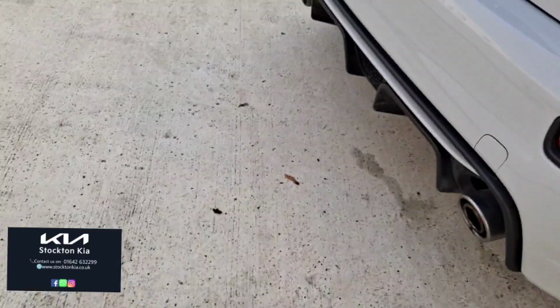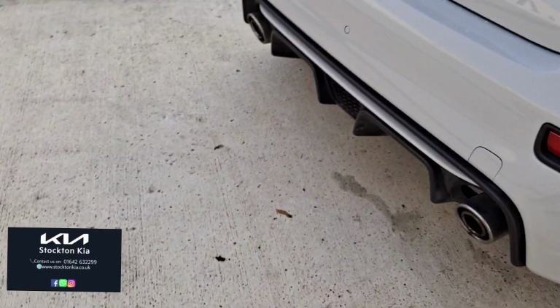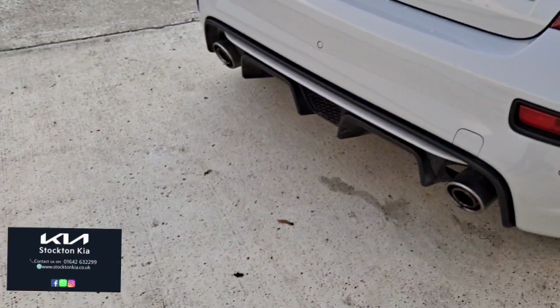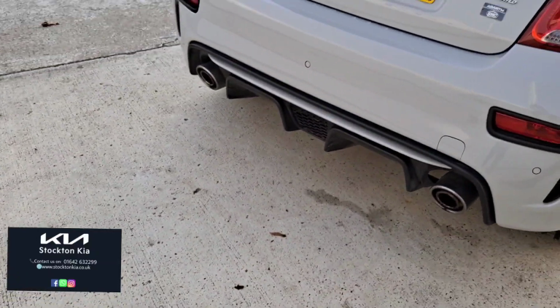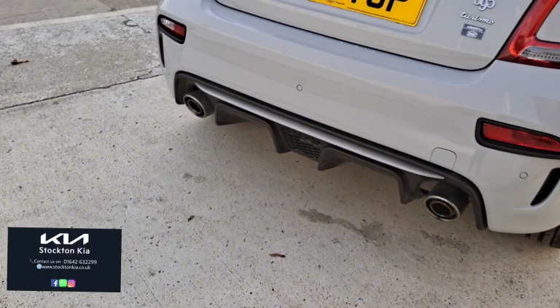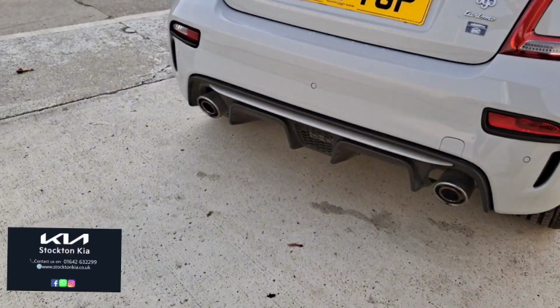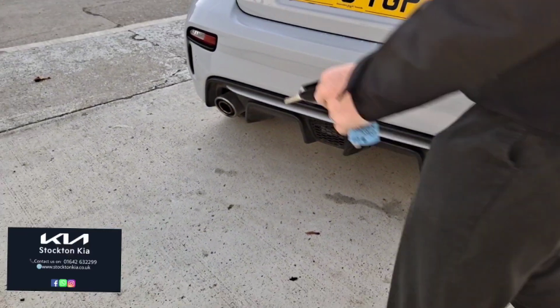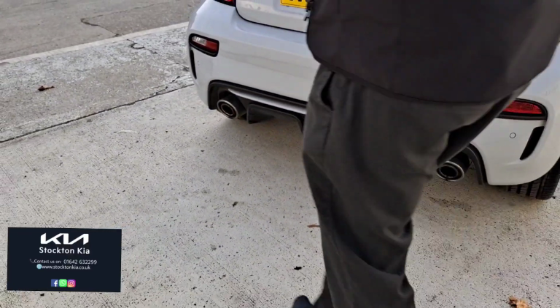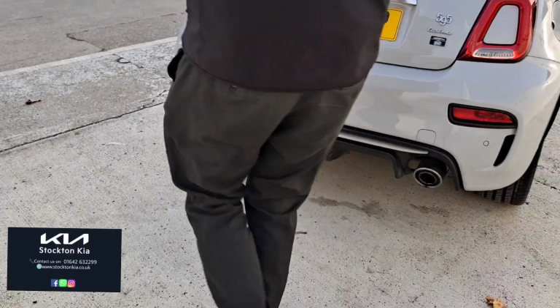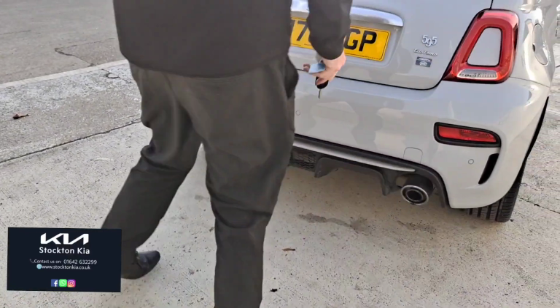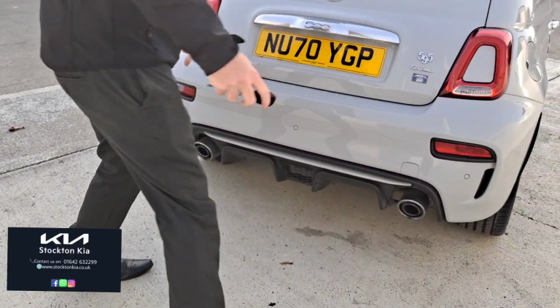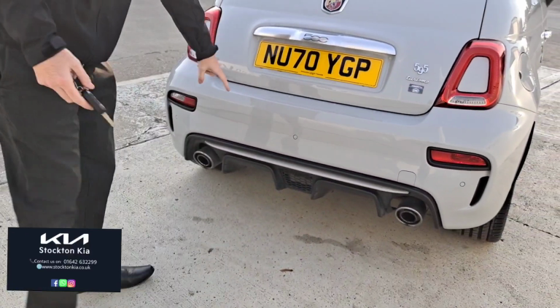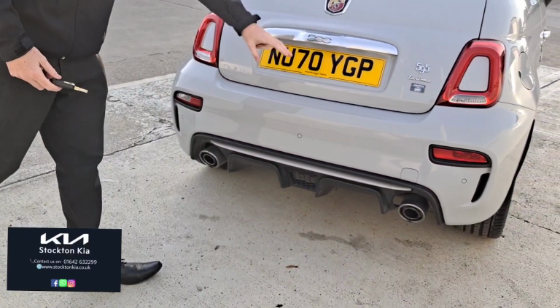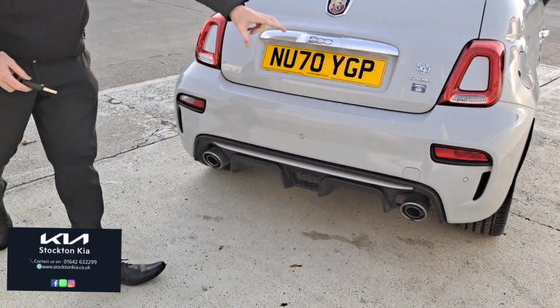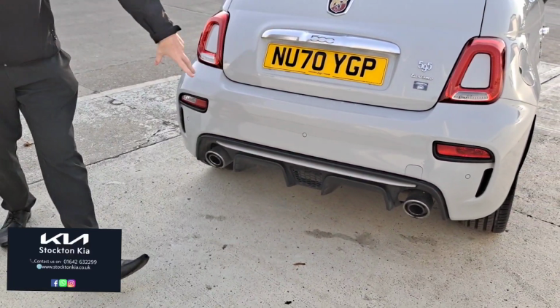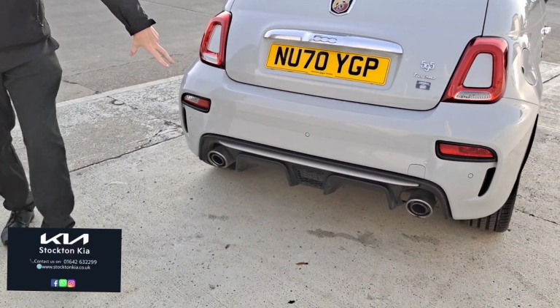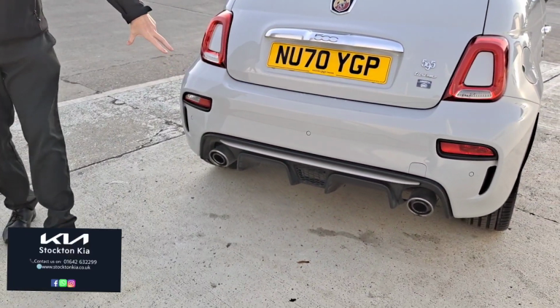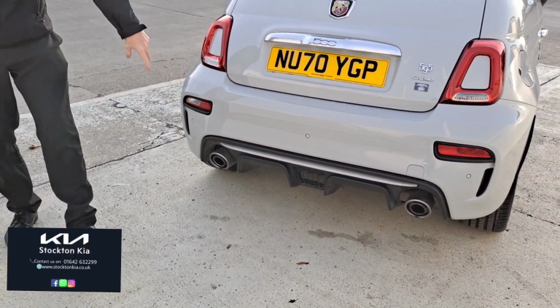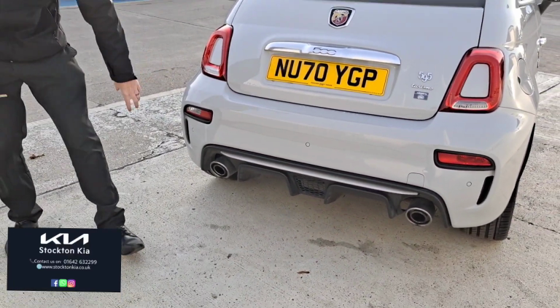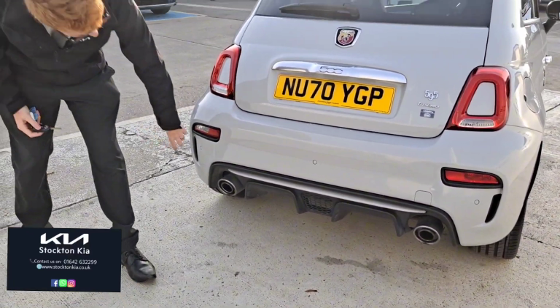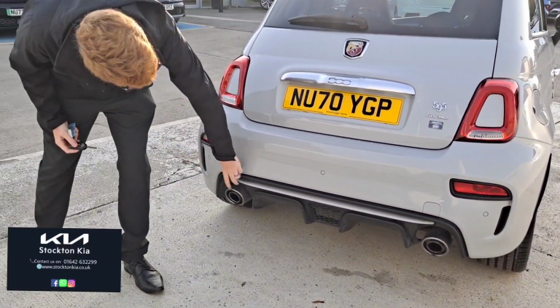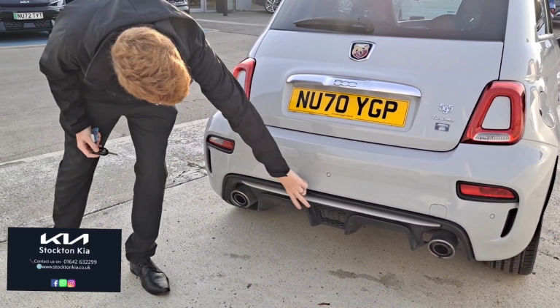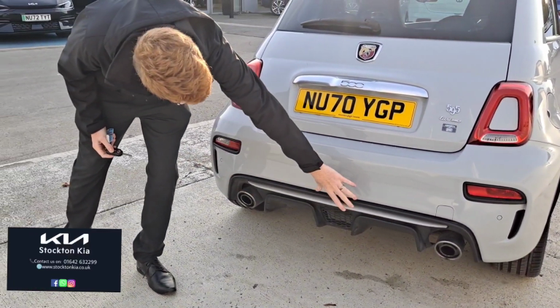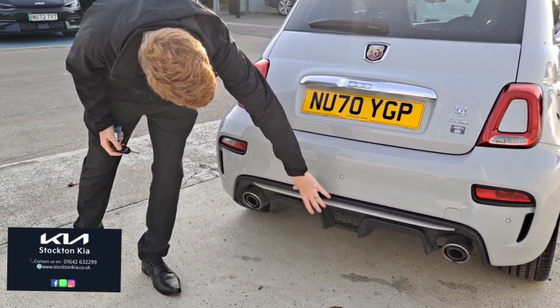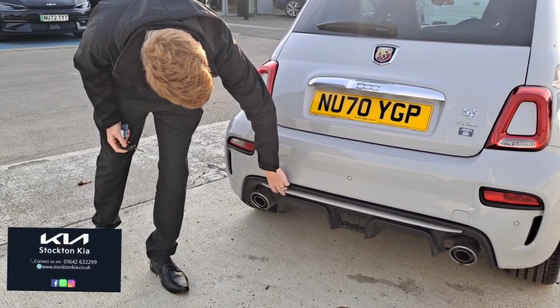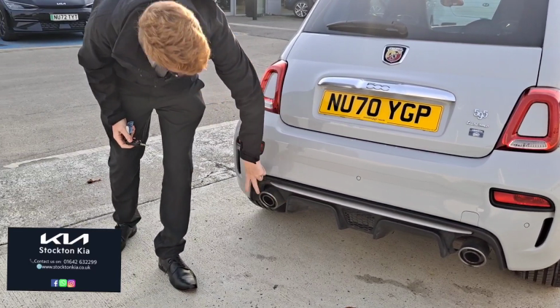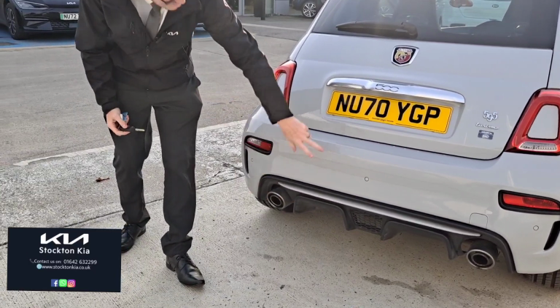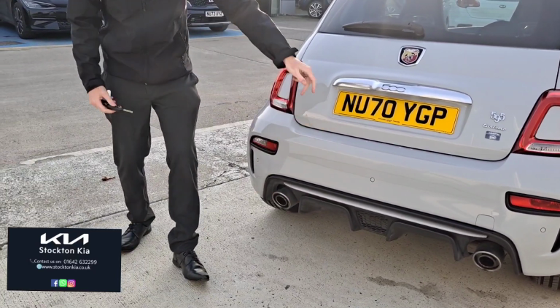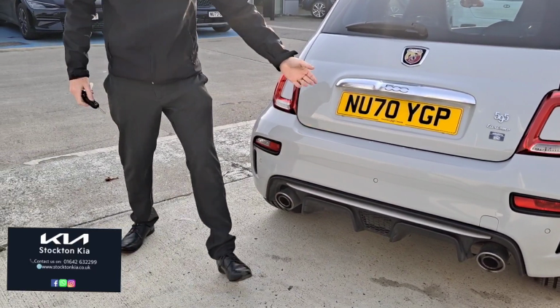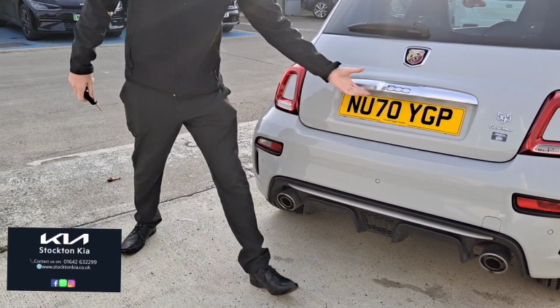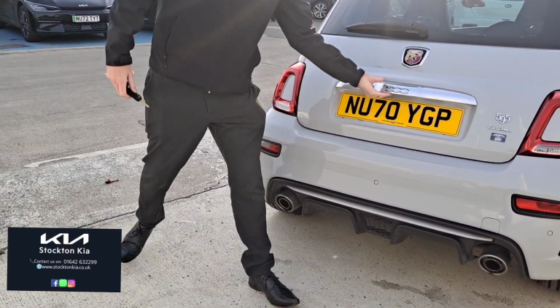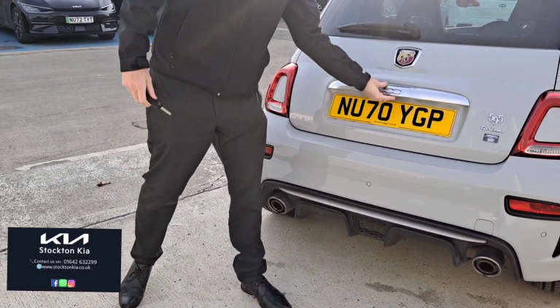Coming around to the back, you've got color-coded parking sensors integrated into that lower section of the bumper, with a nice sporty rear splitter and that twin exhaust design.